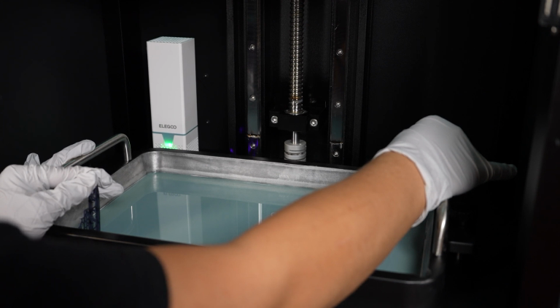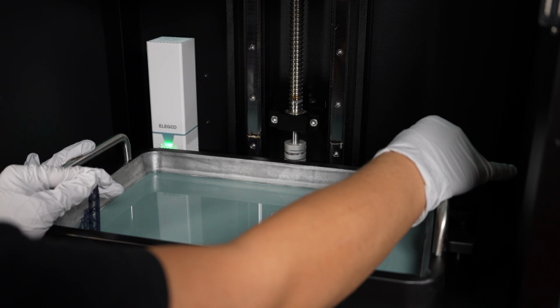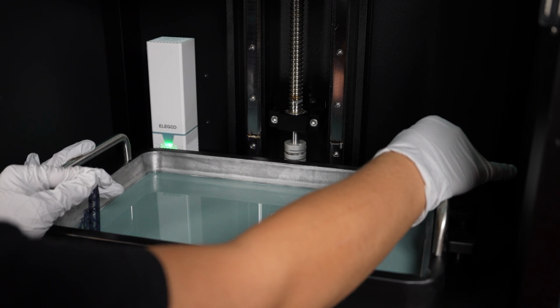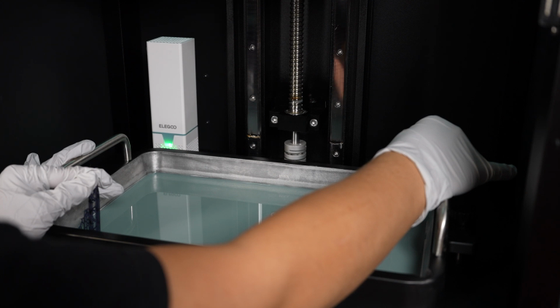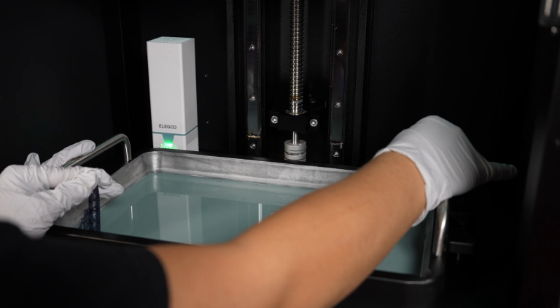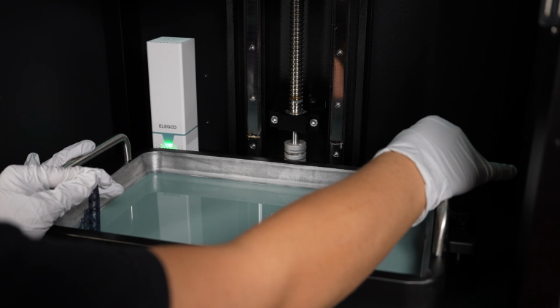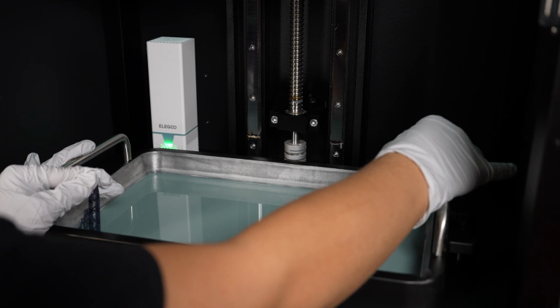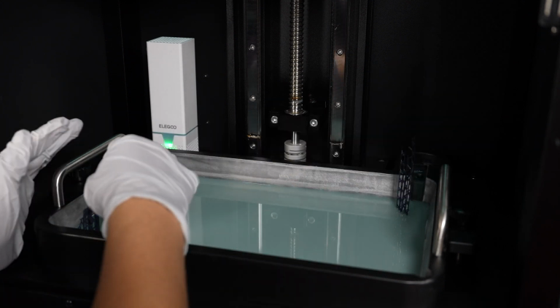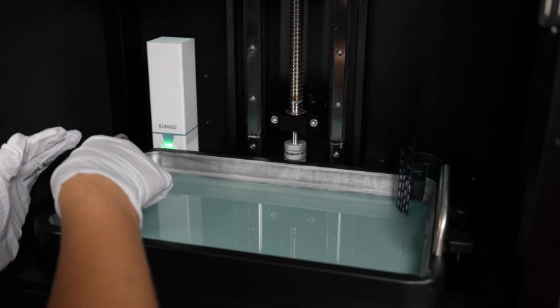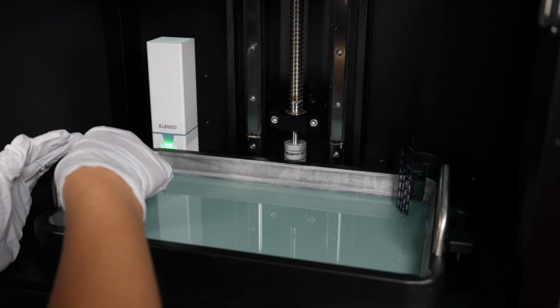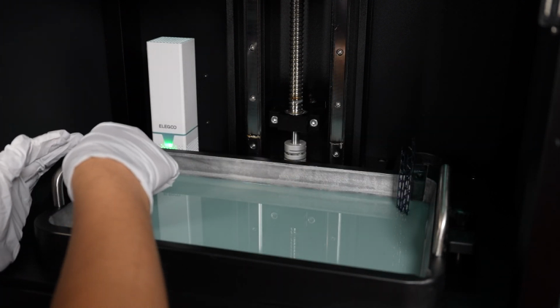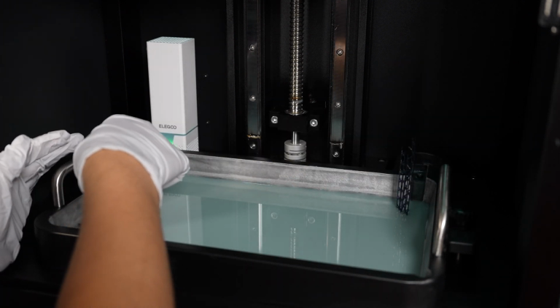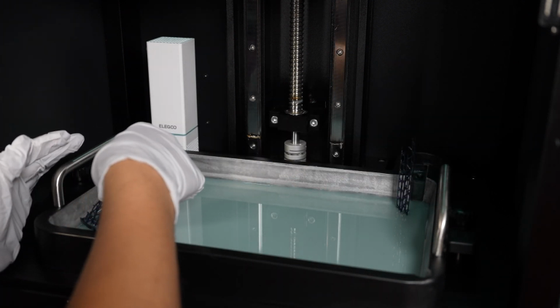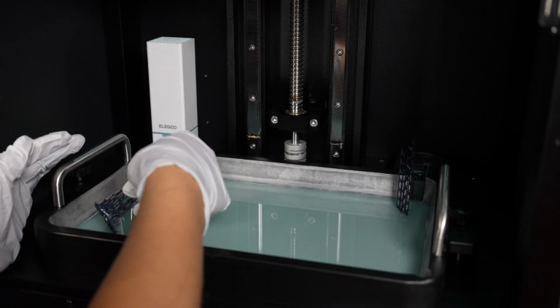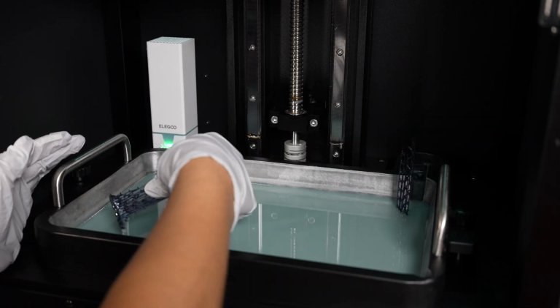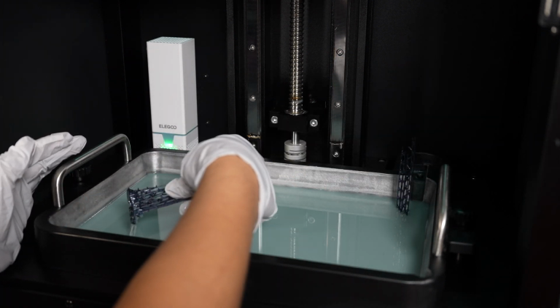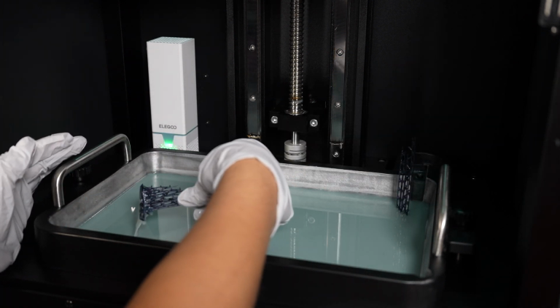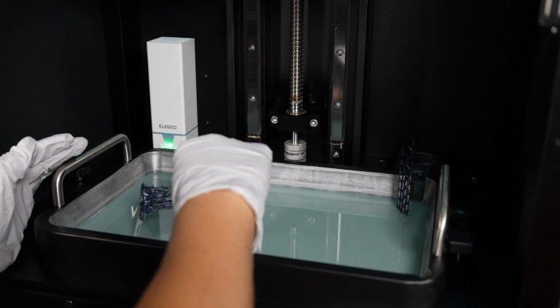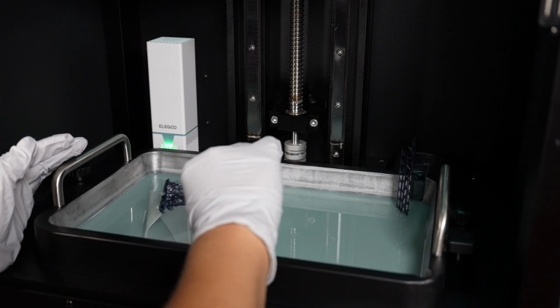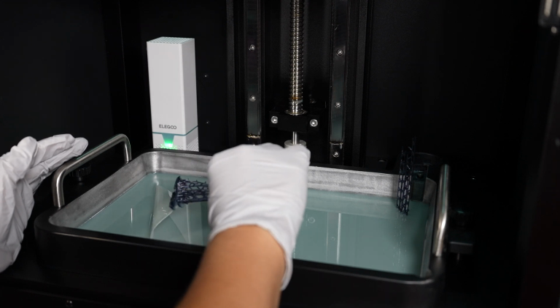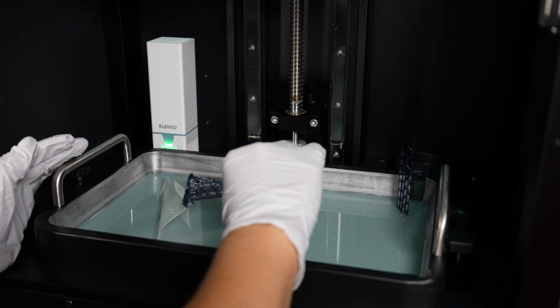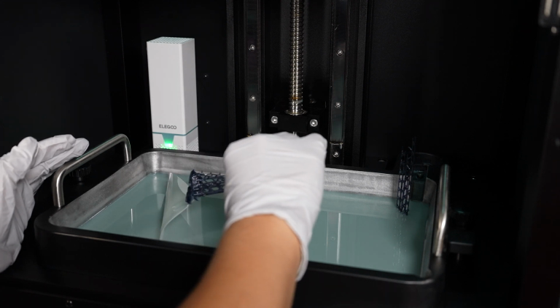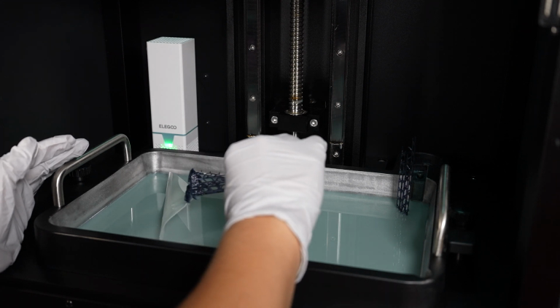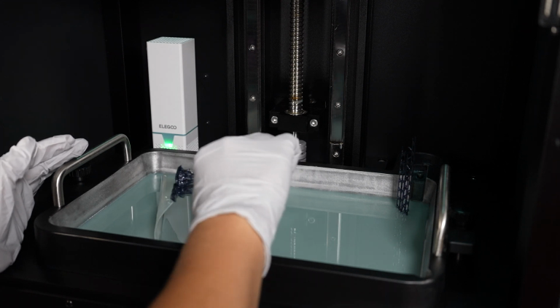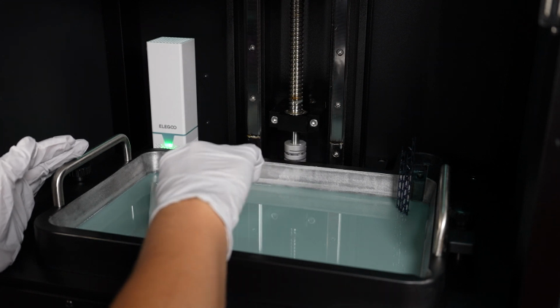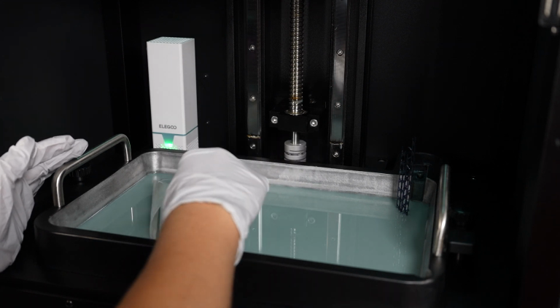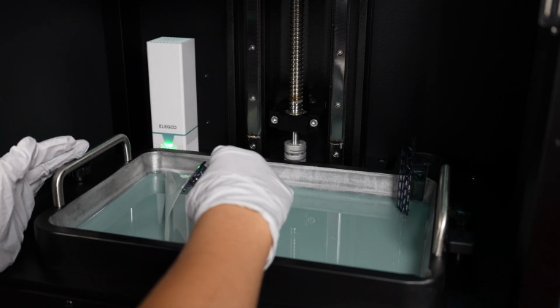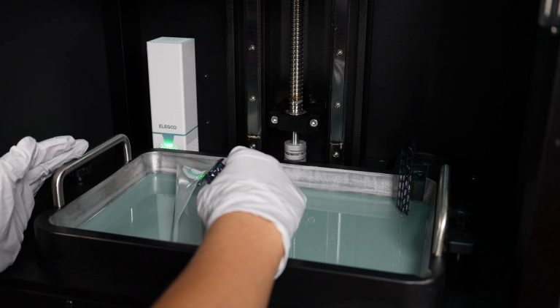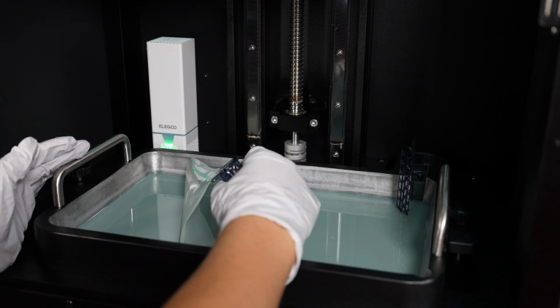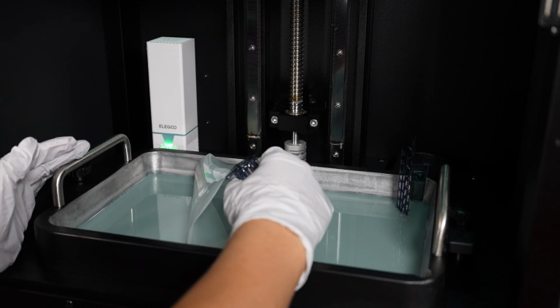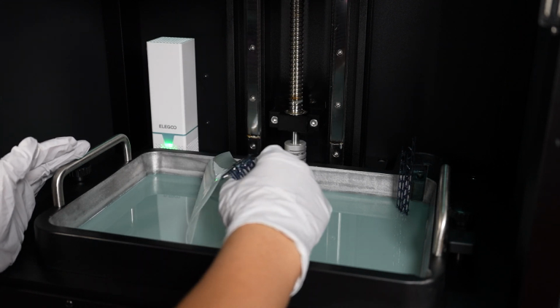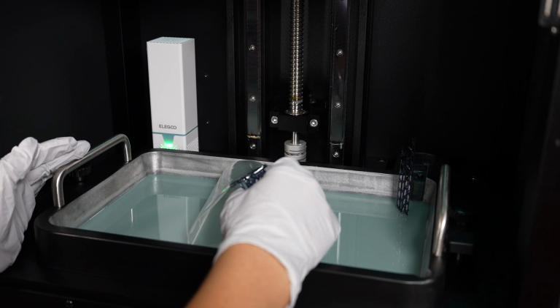Just firmly hold it down. Then once it's done, you can slowly peel it up. This is basically going to pull up any debris or anything that is on the bottom of your FEP film.